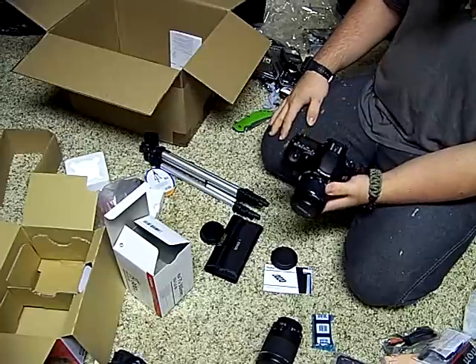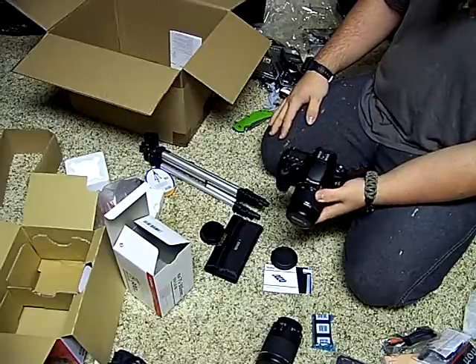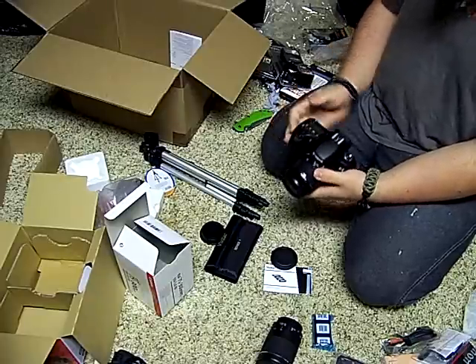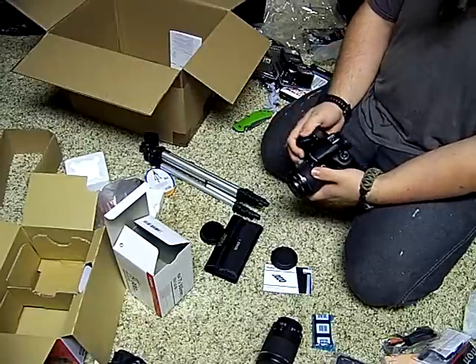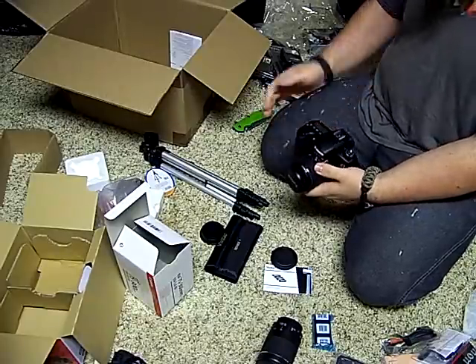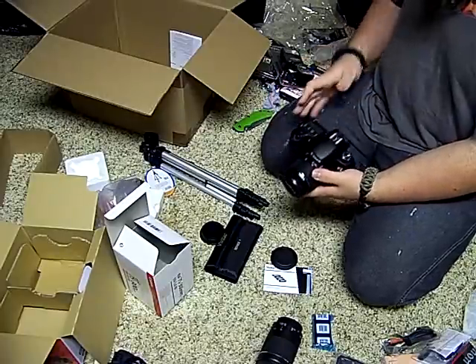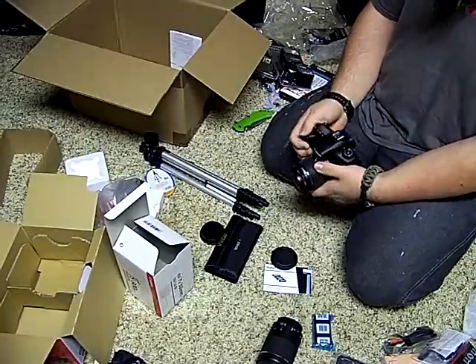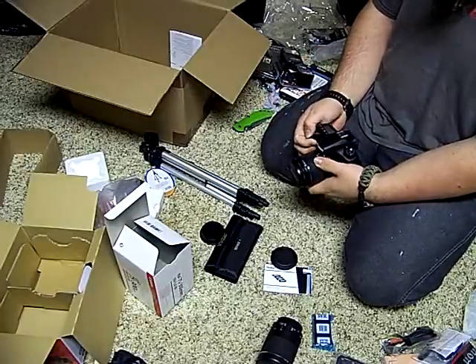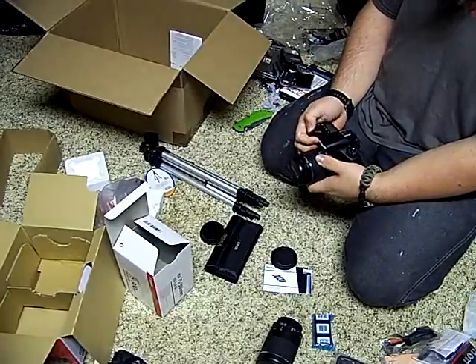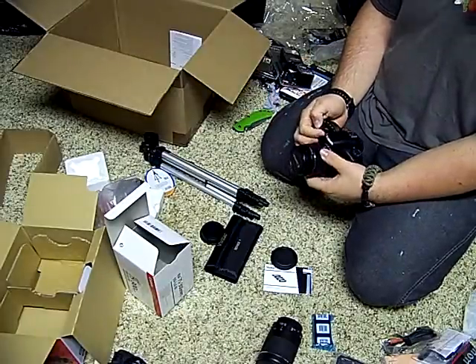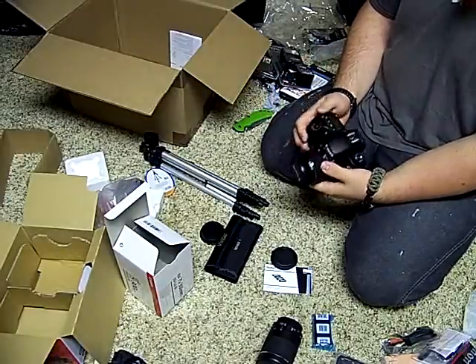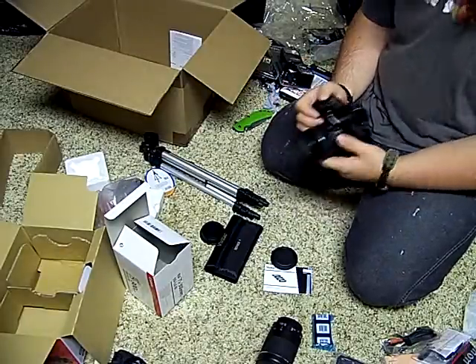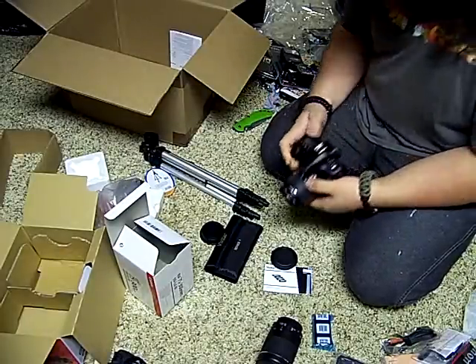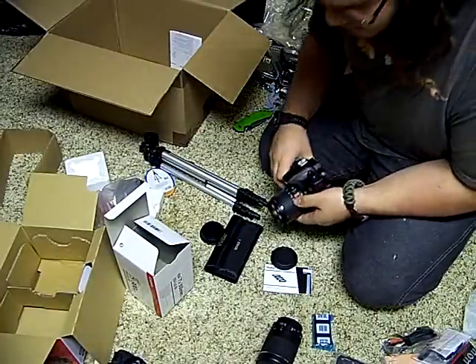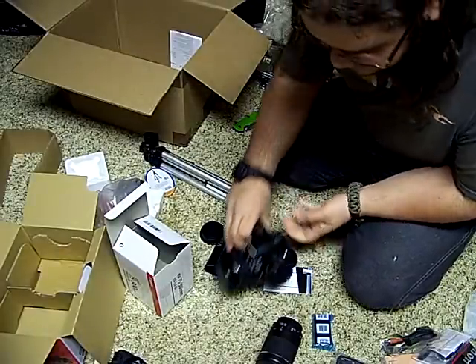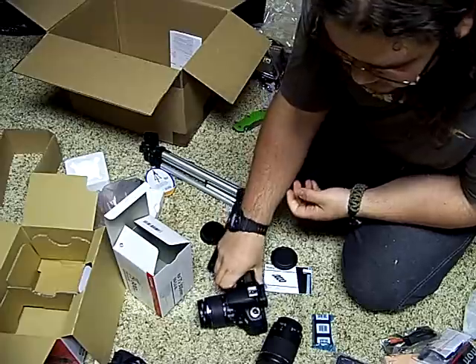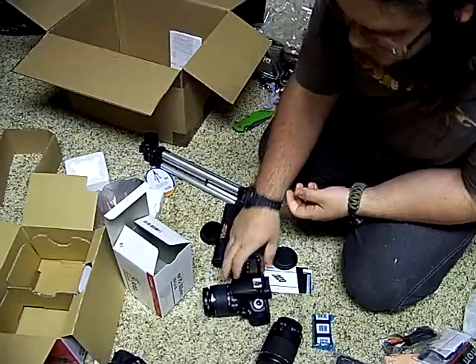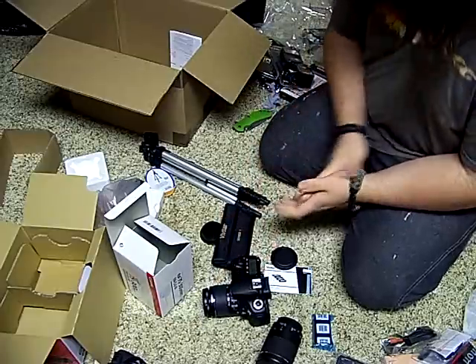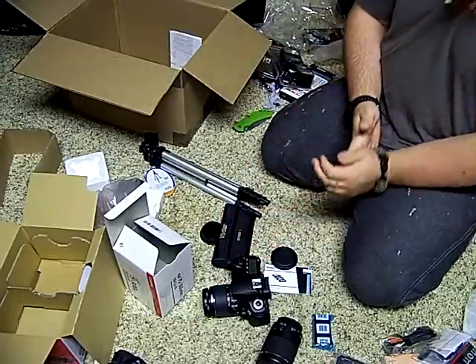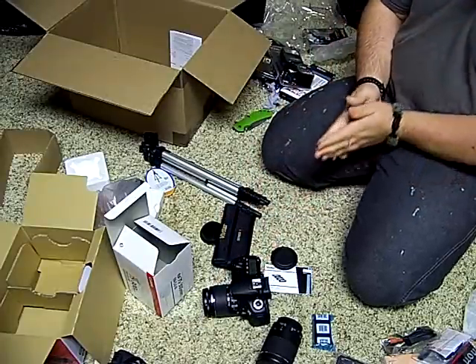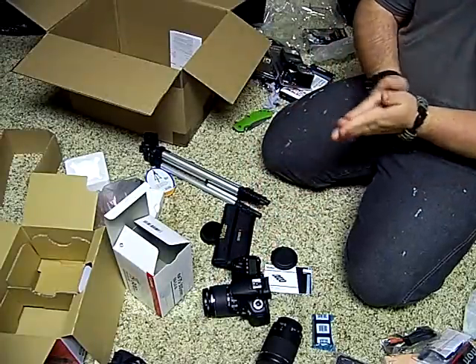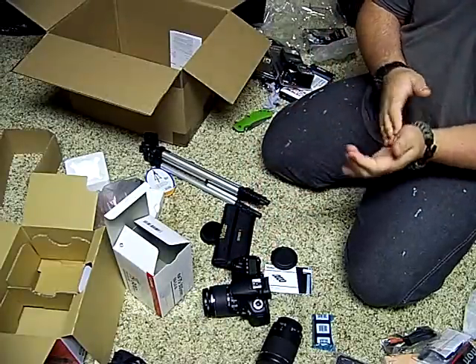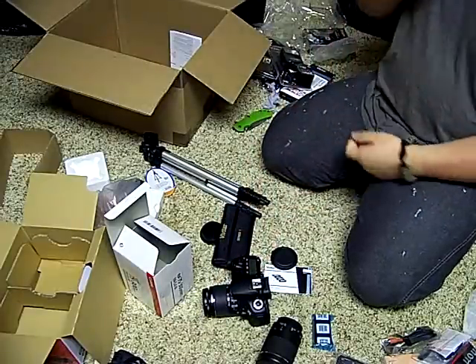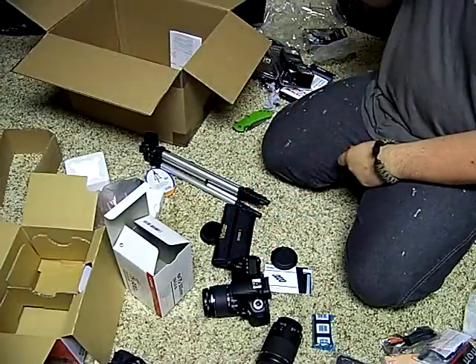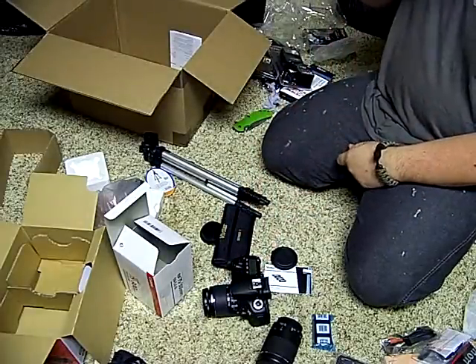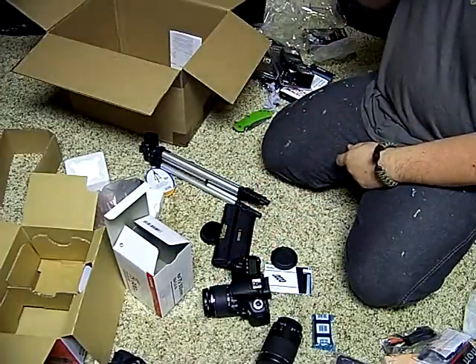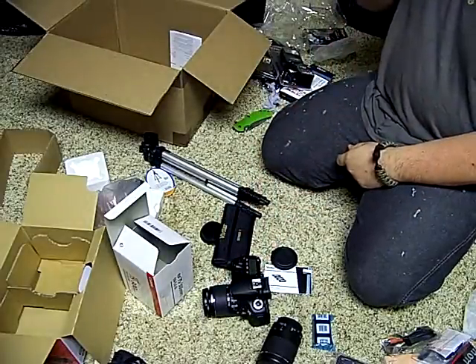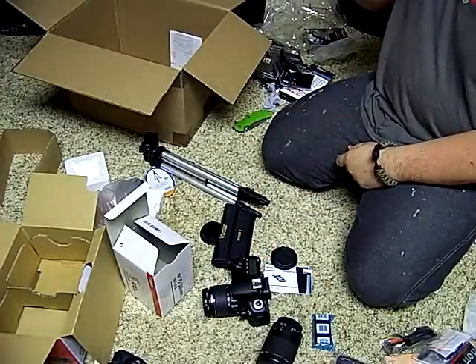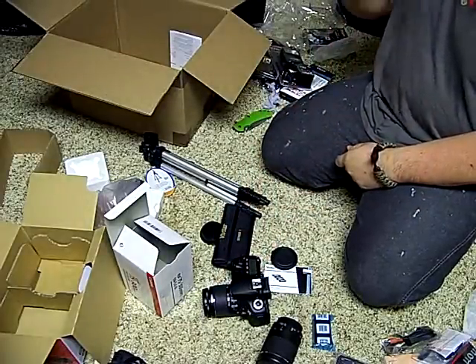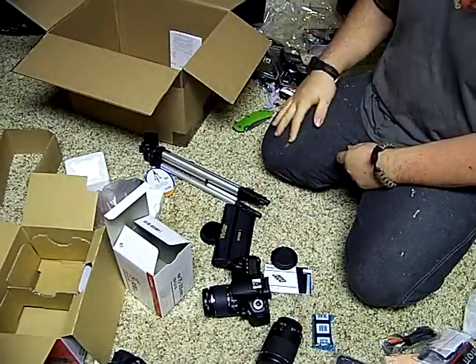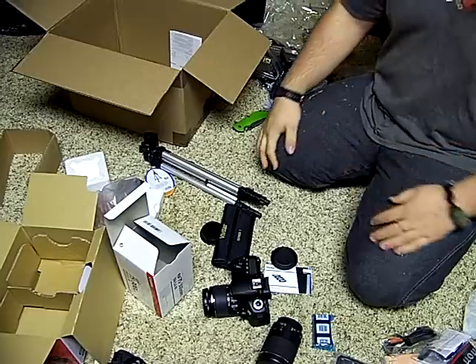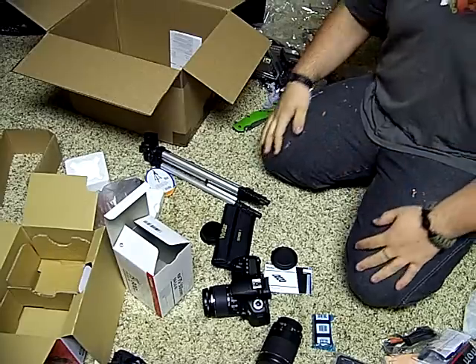Just wanted to share with you guys some of the really cool stuff I got. That's it — I've been rattling on long enough. I'll talk to you guys next time. Have a wonderful day.